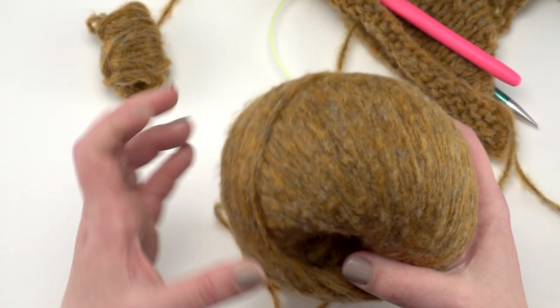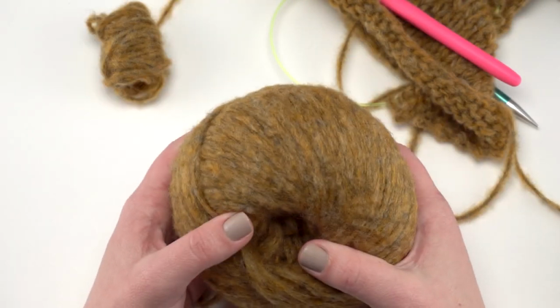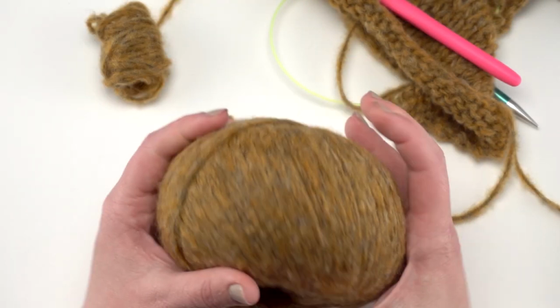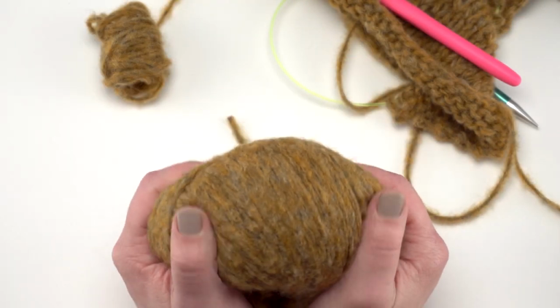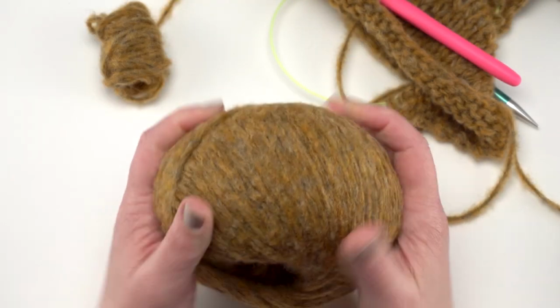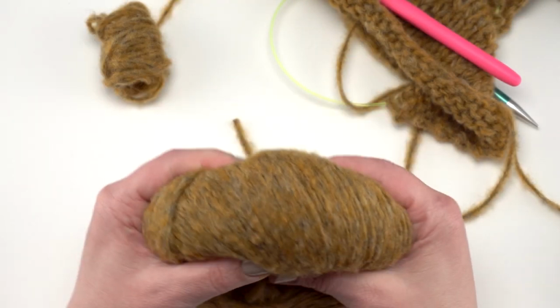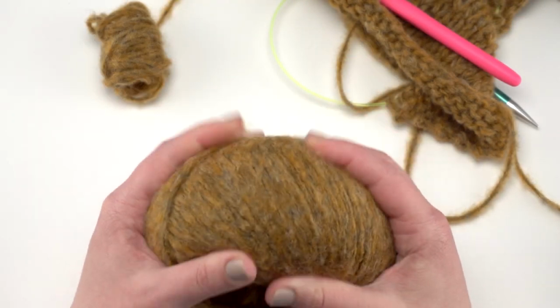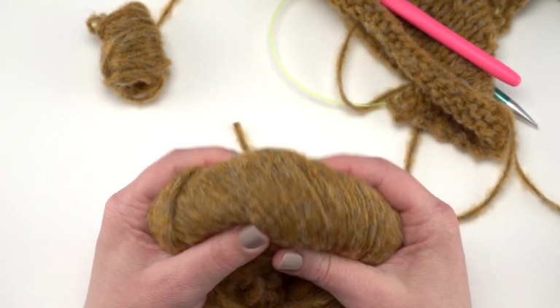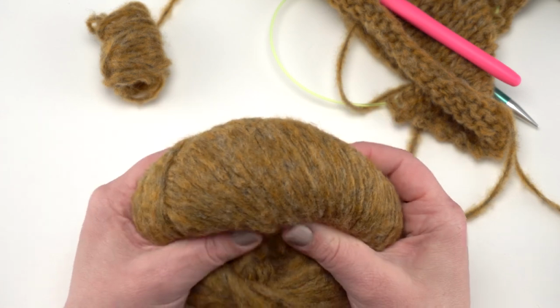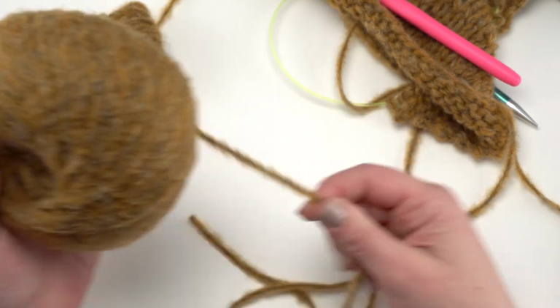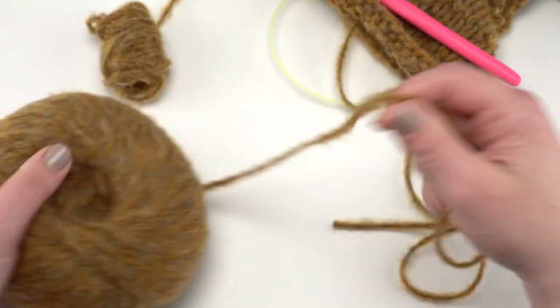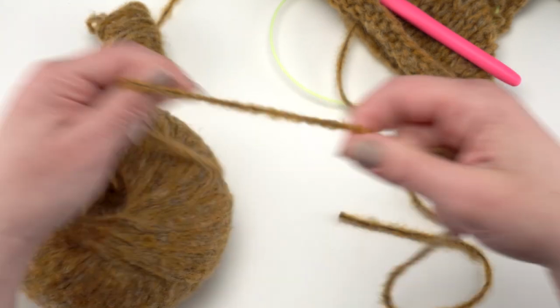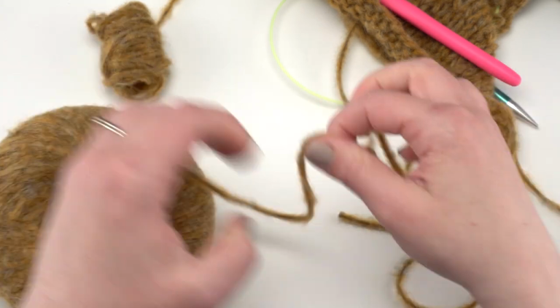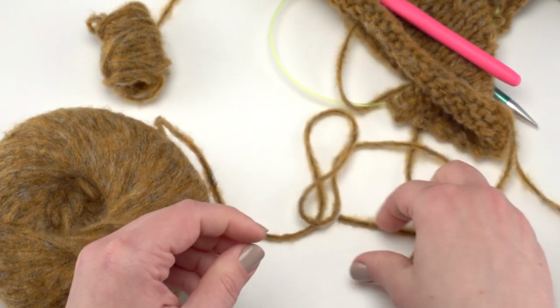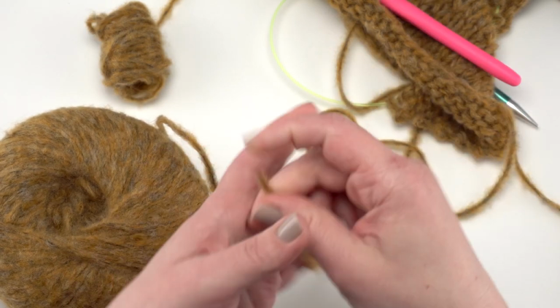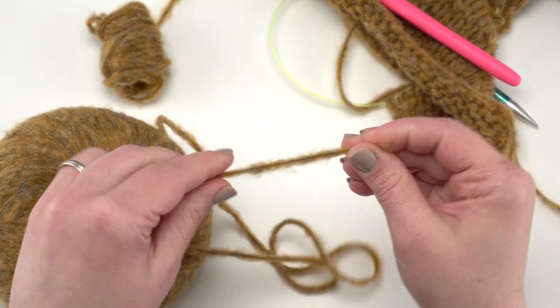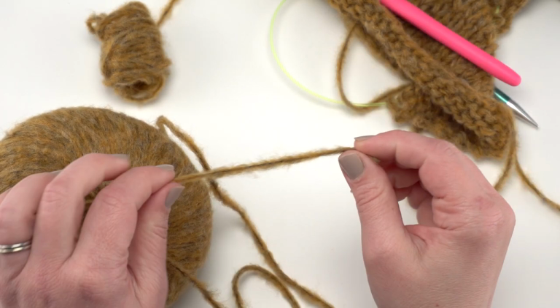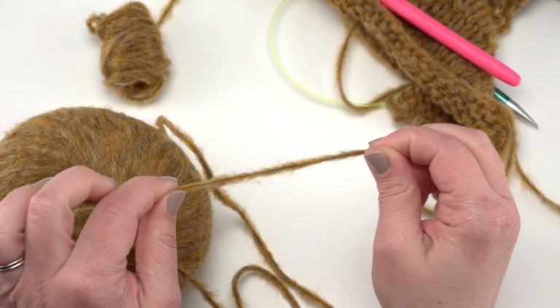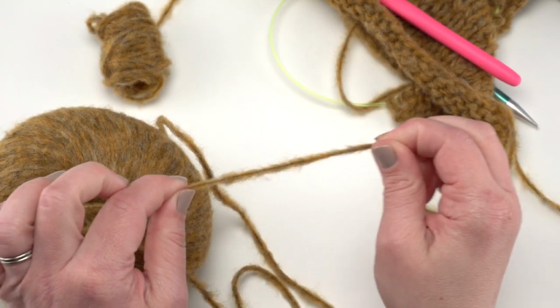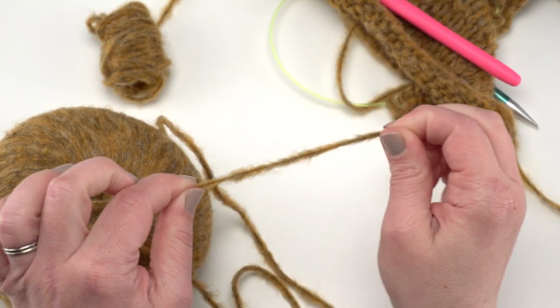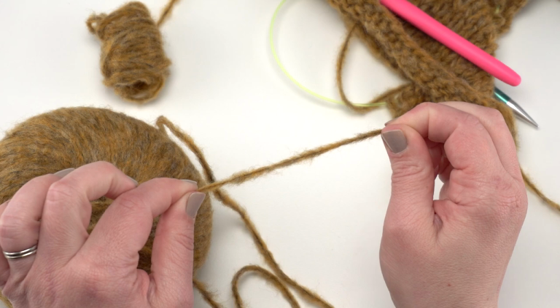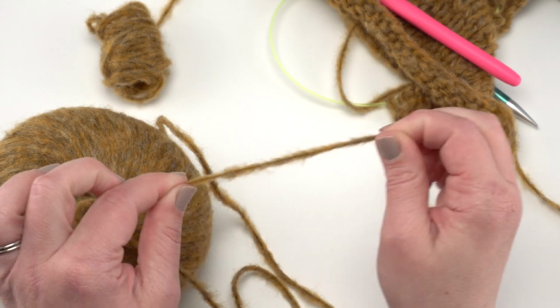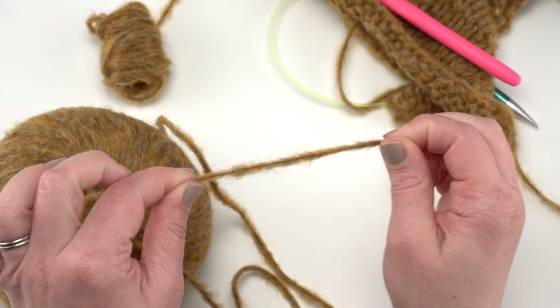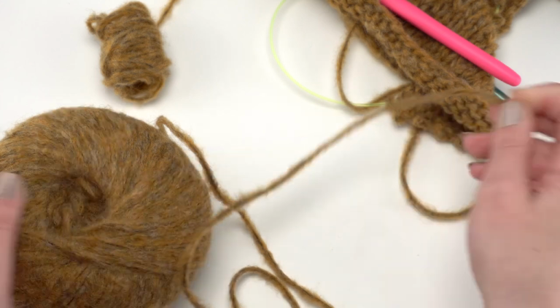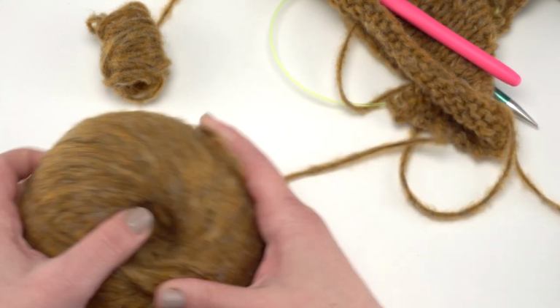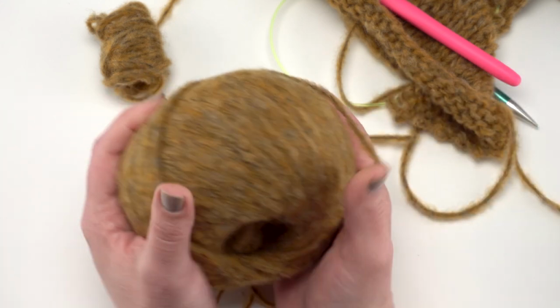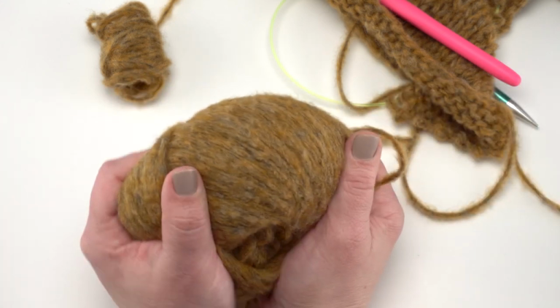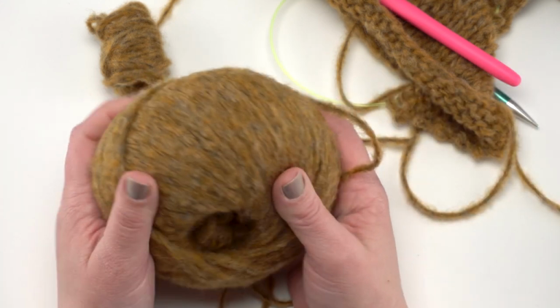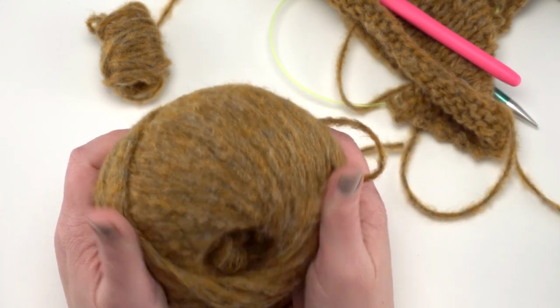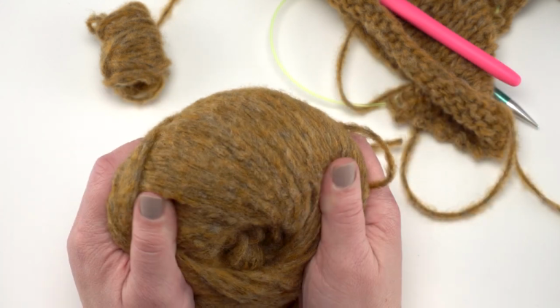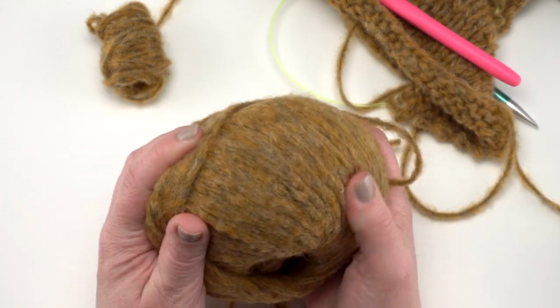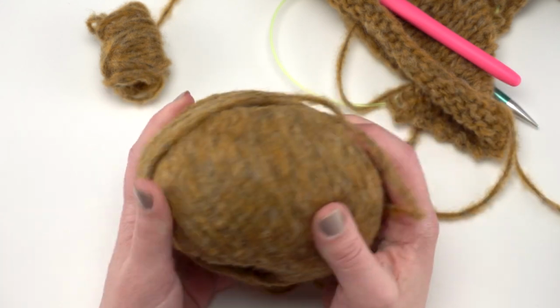Look at the squish — it has some really good squishiness to it. It doesn't have a whole lot of stretch inside the yarn itself. Because of that core, the yarn doesn't stretch much, but it does have a really great feel to it.